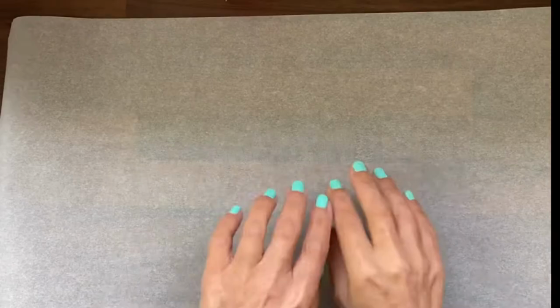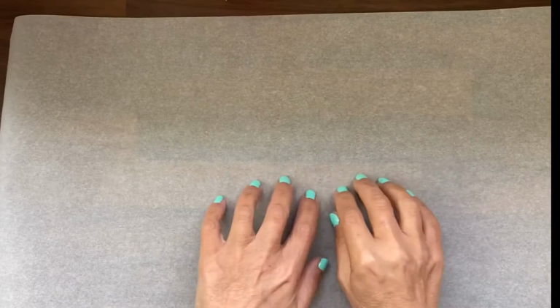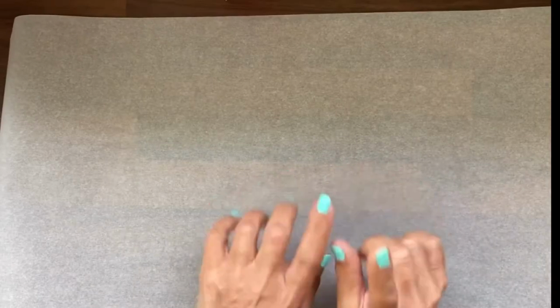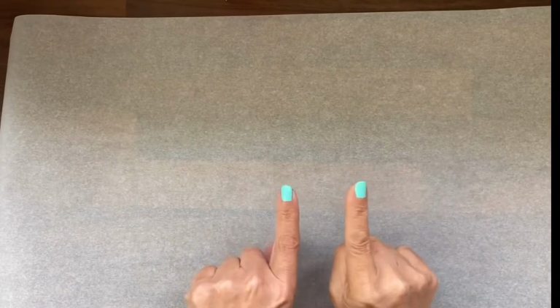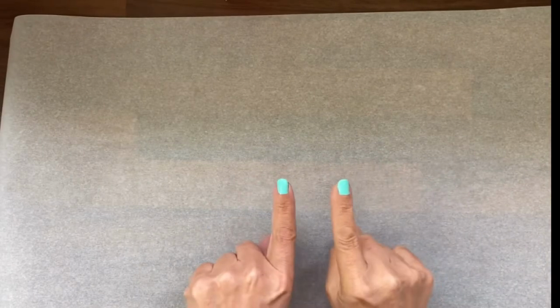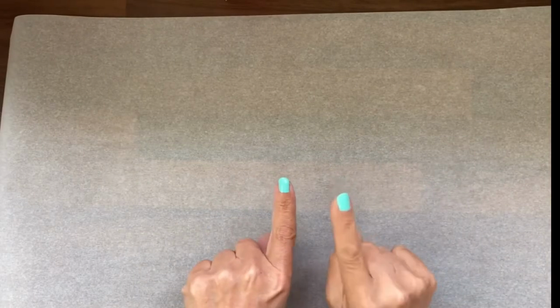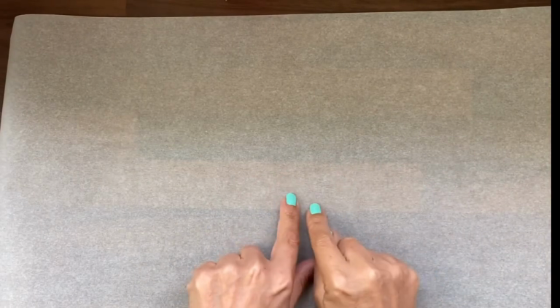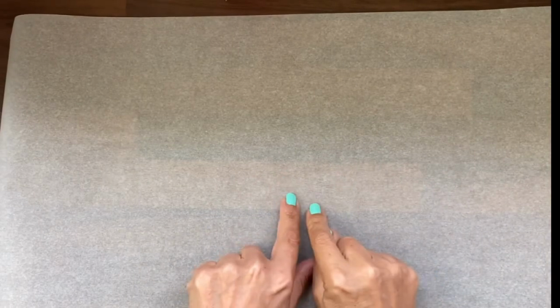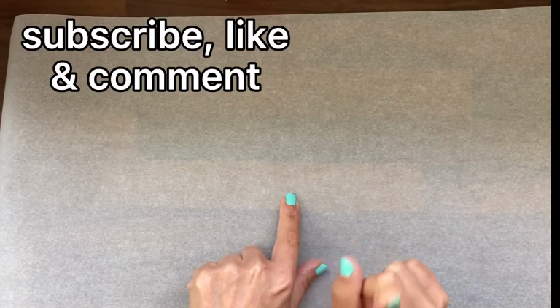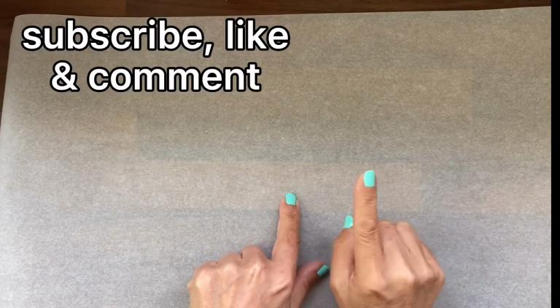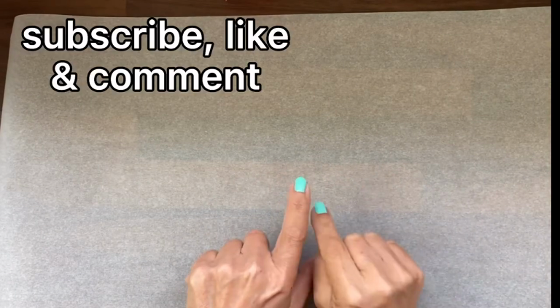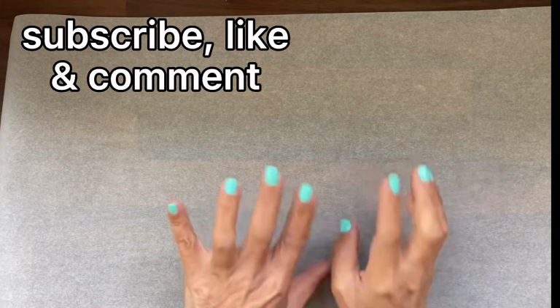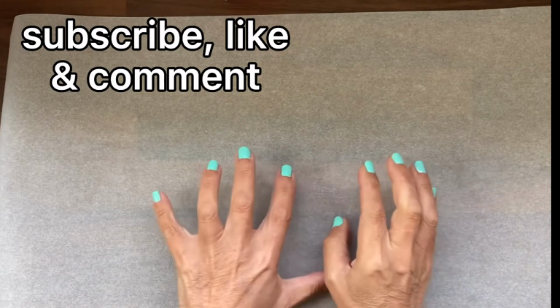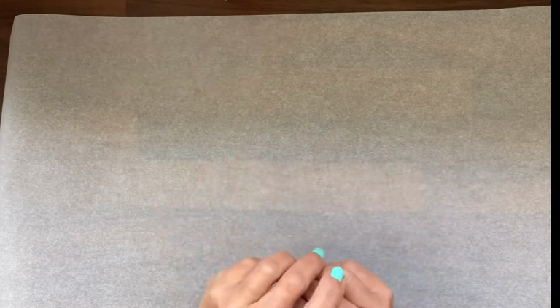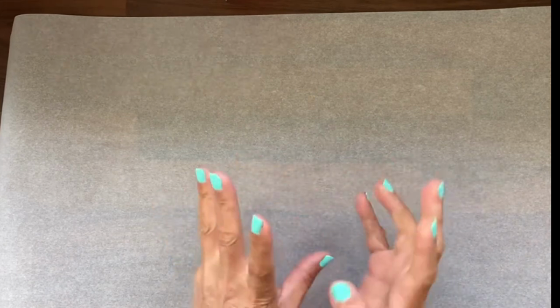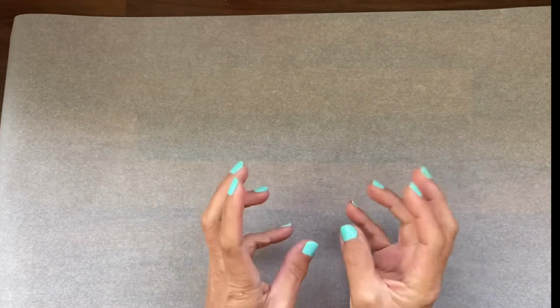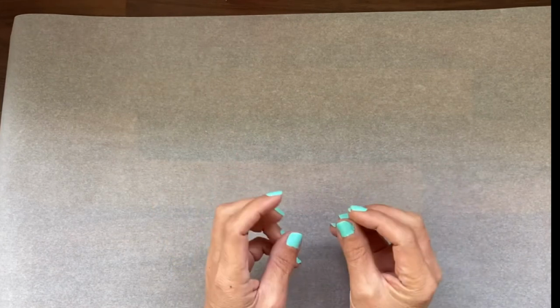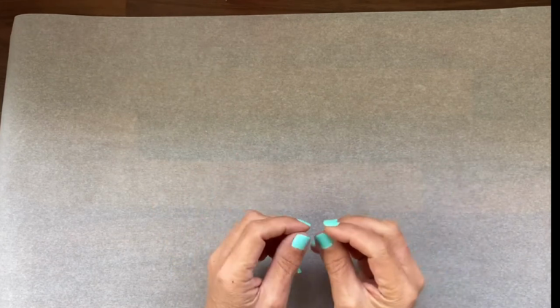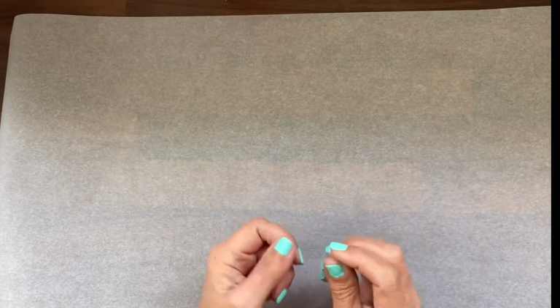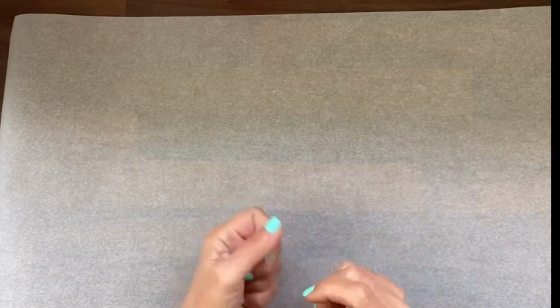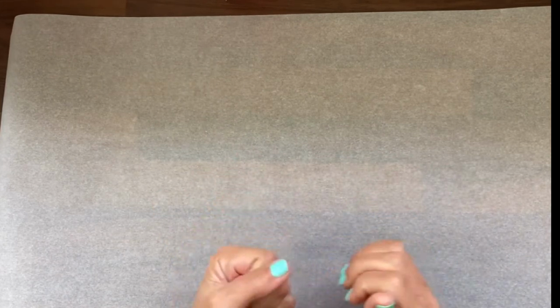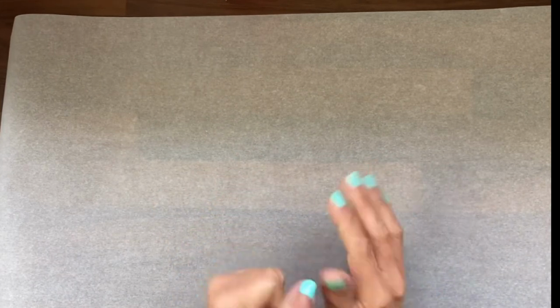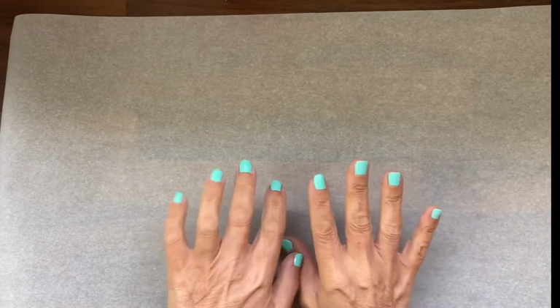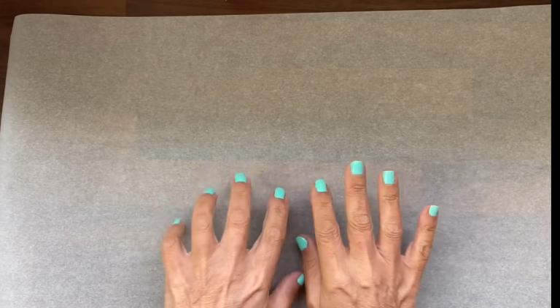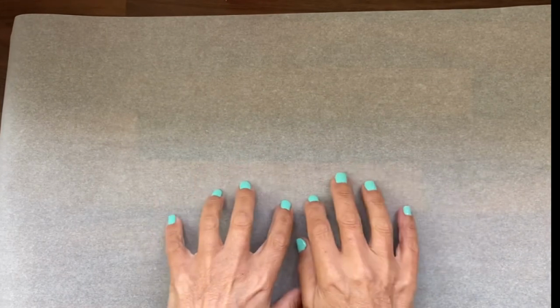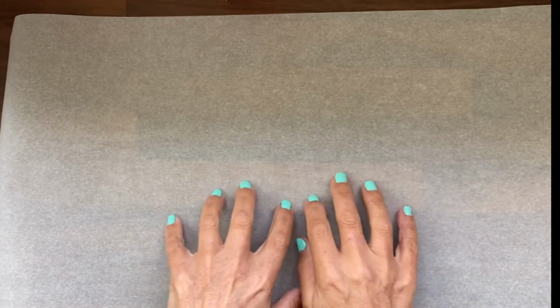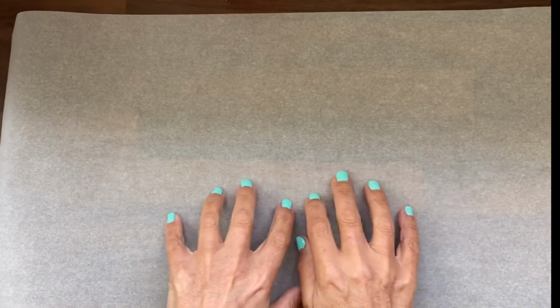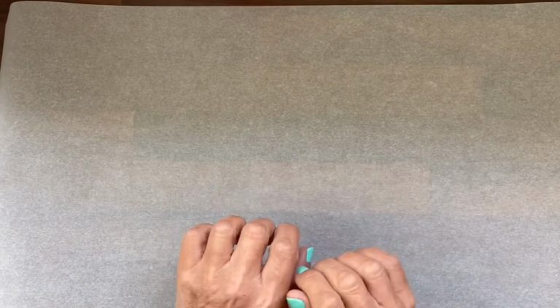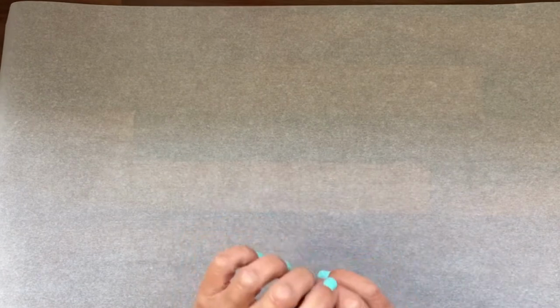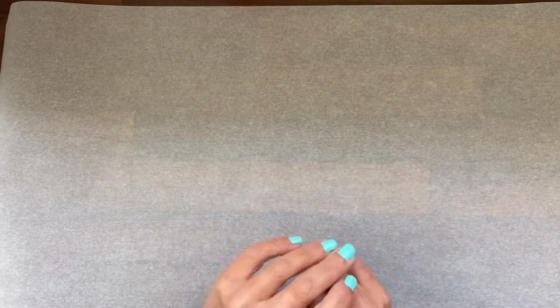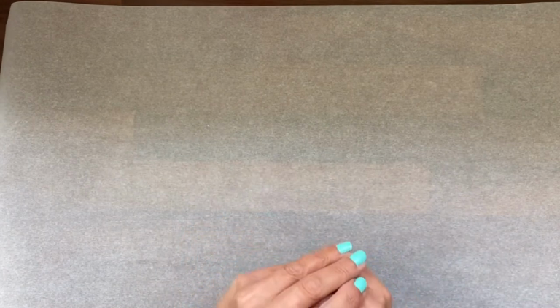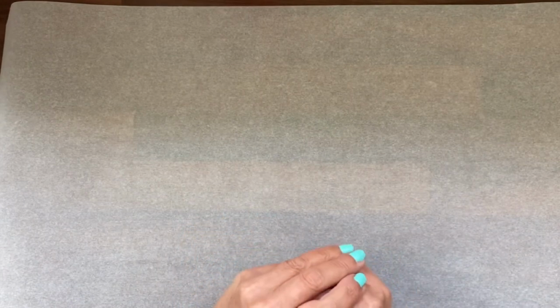If it's your first time to my channel, don't forget to subscribe, like, and comment. It's really going to help me get this channel up and running on YouTube — it's so, so helpful, thank you.